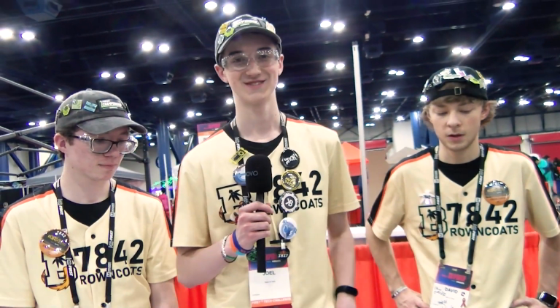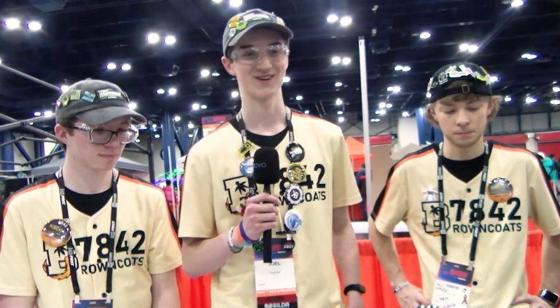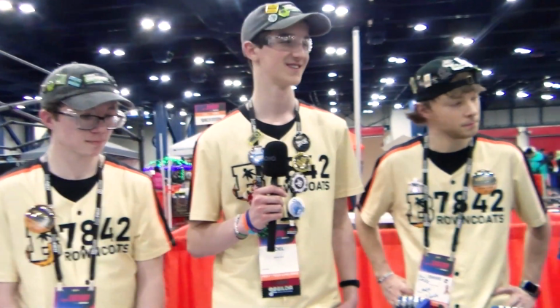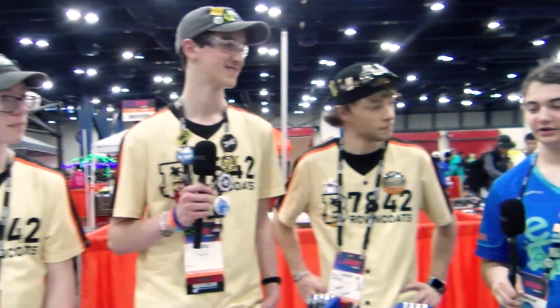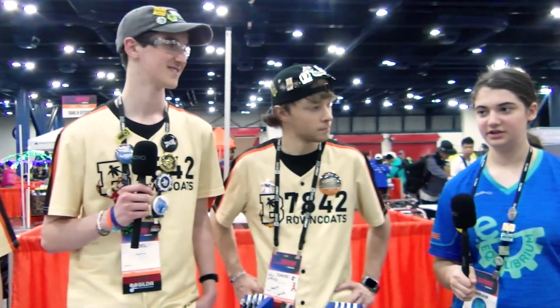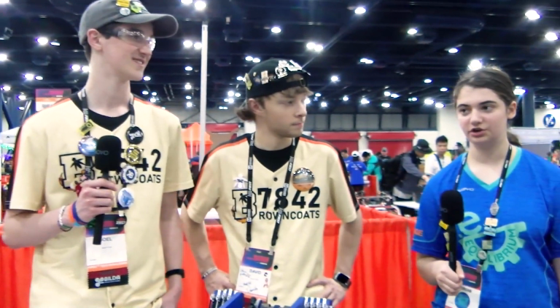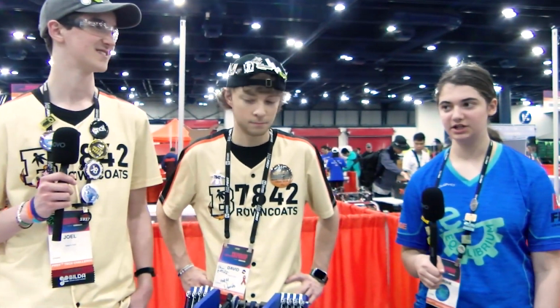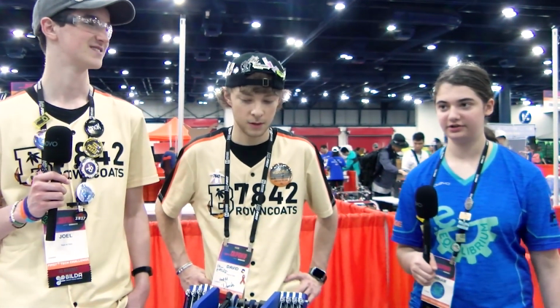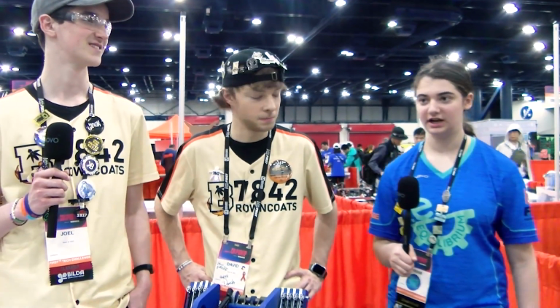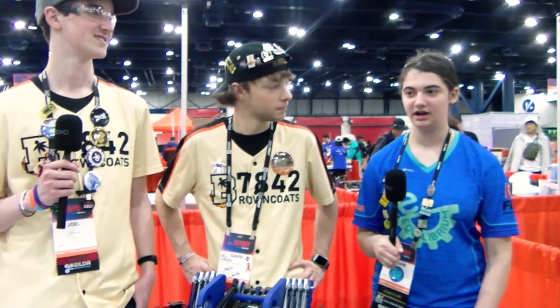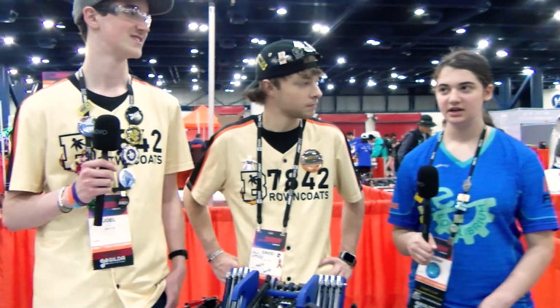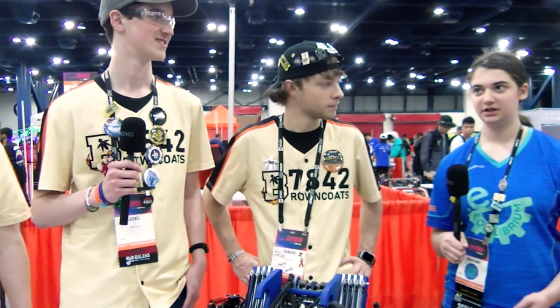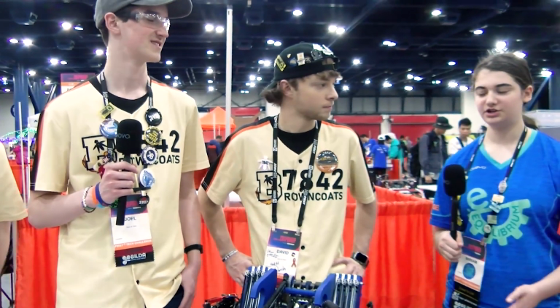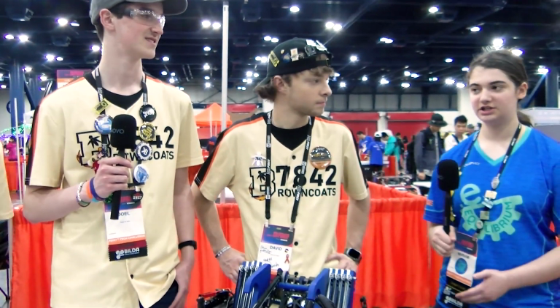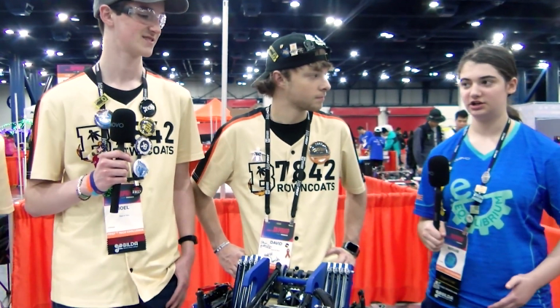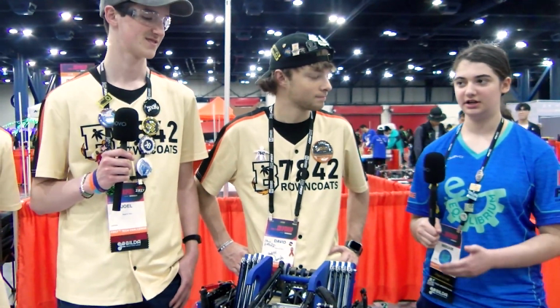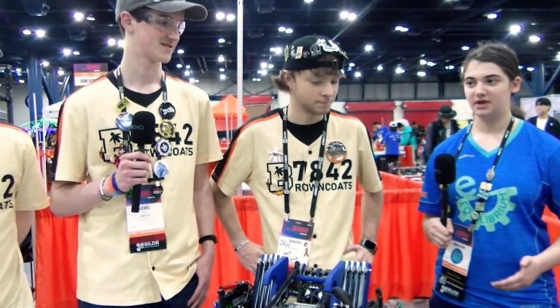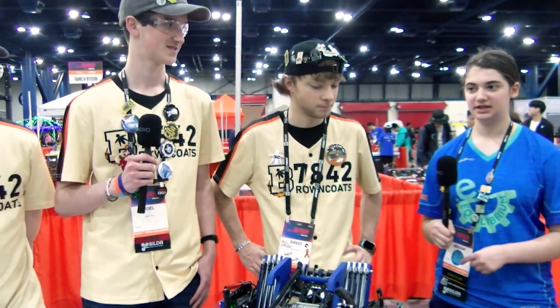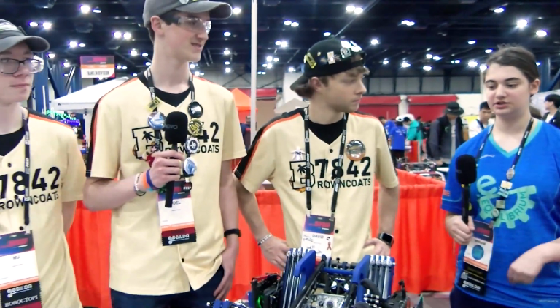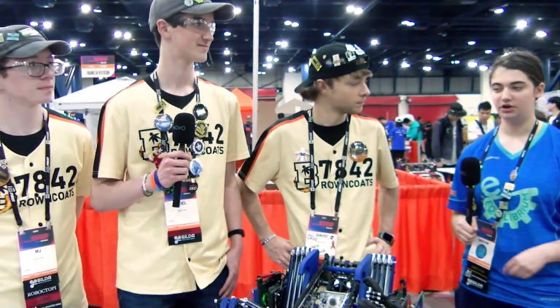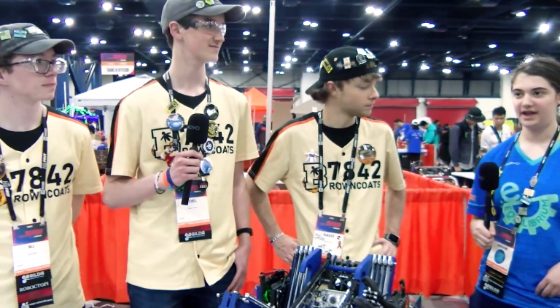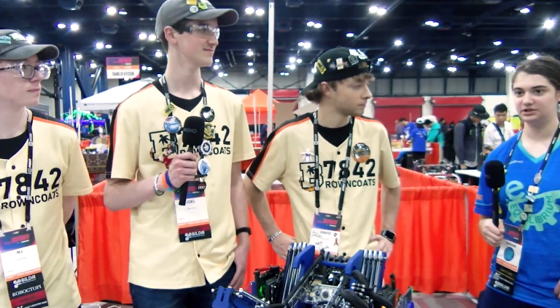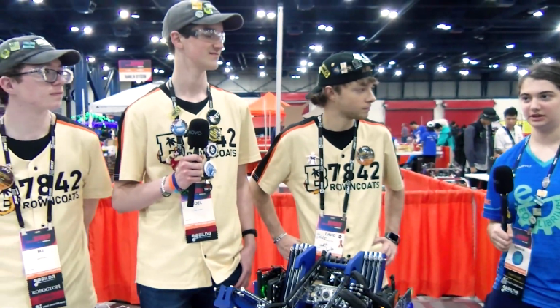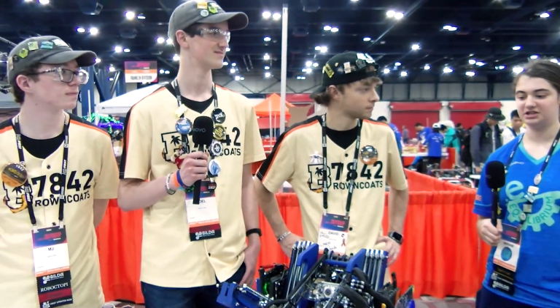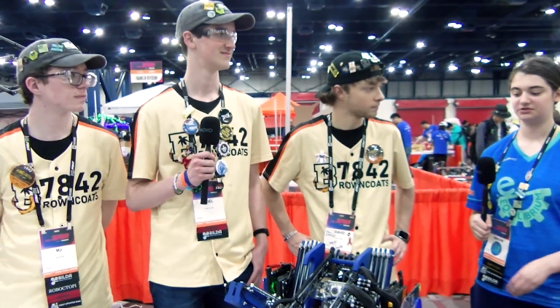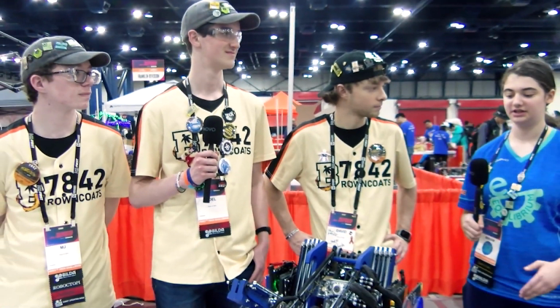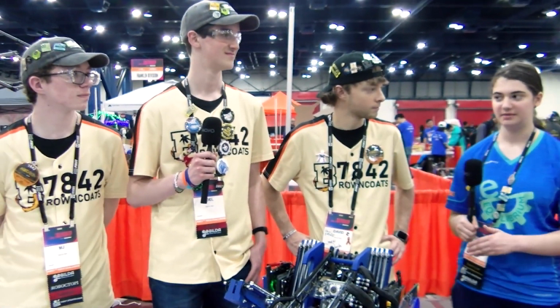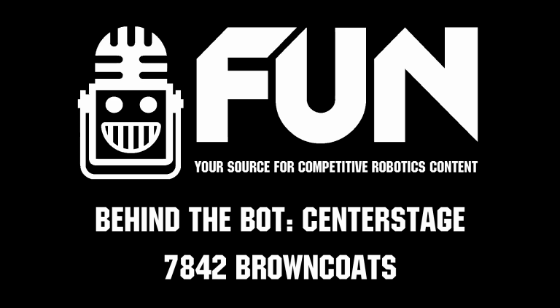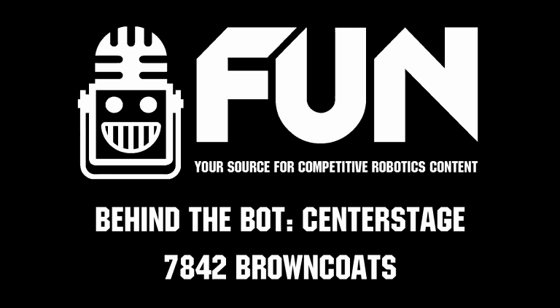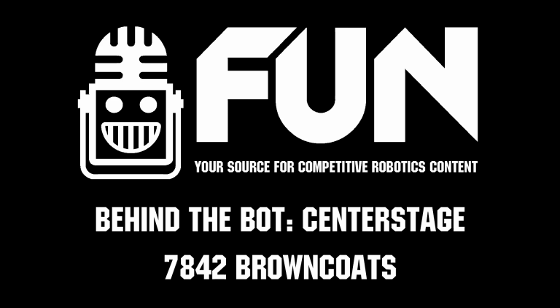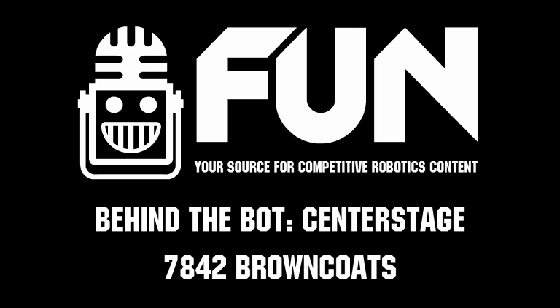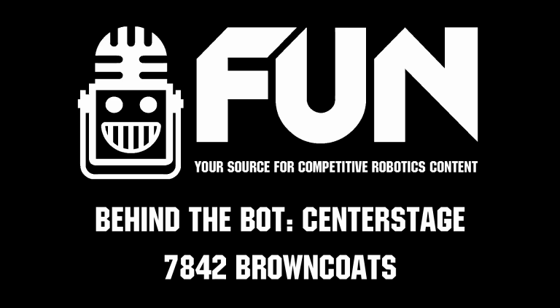Browncoats, thank you so much for your time, and congratulations on making it all the way to eliminations. It's just a really amazing robot. Thank you.